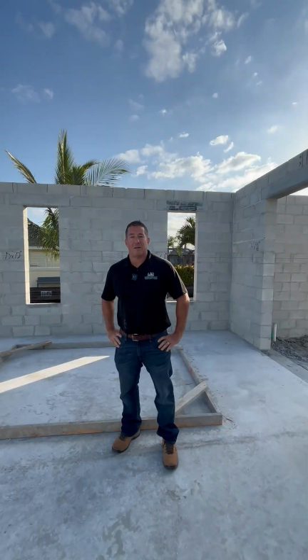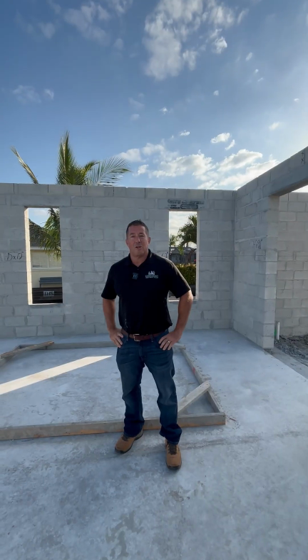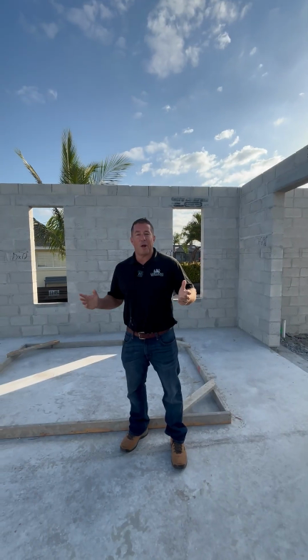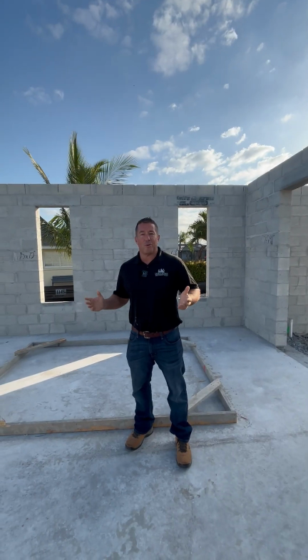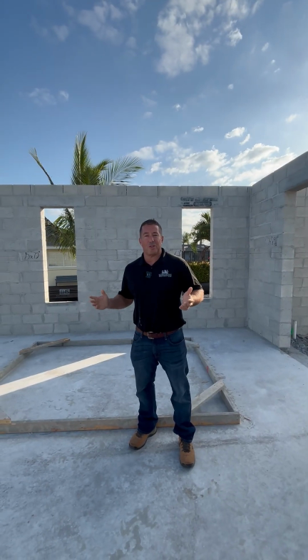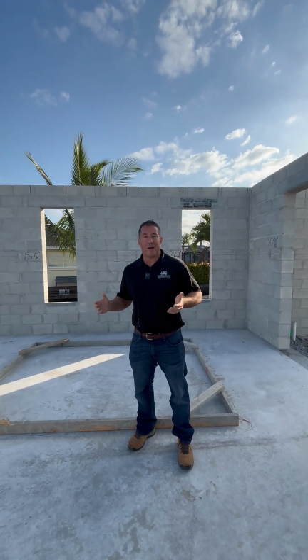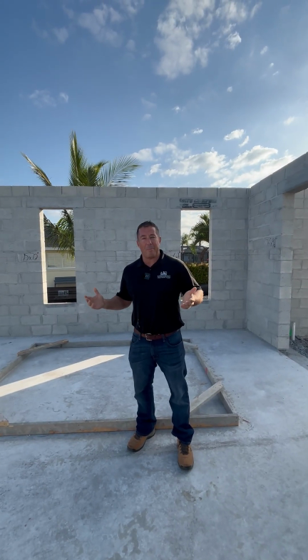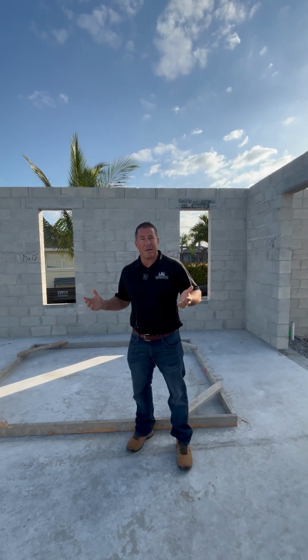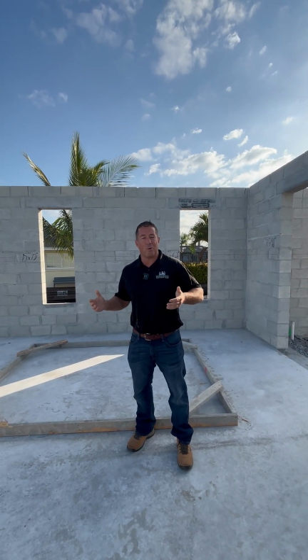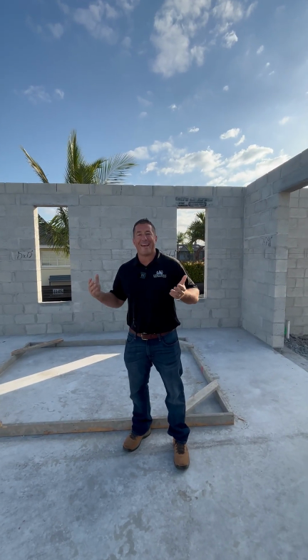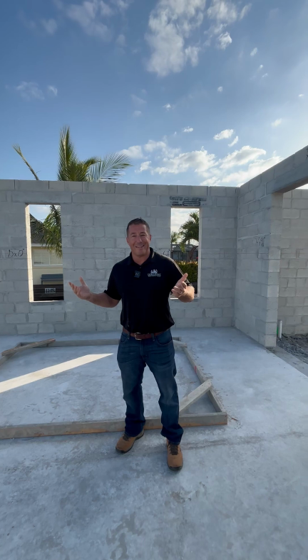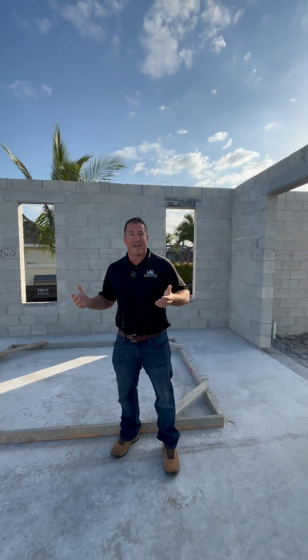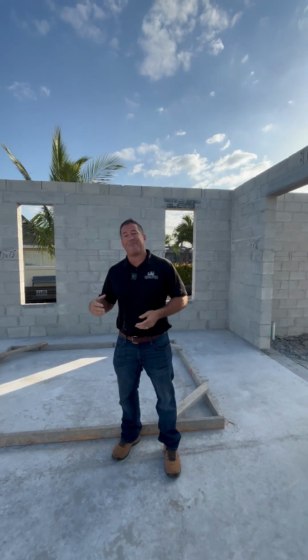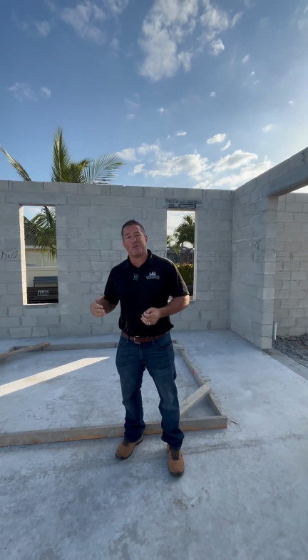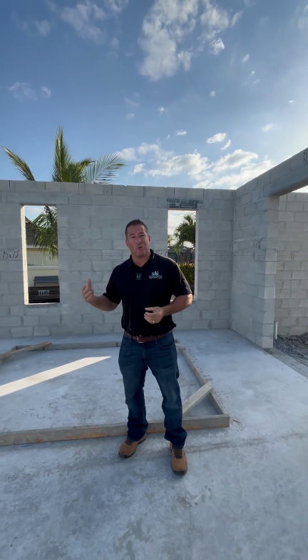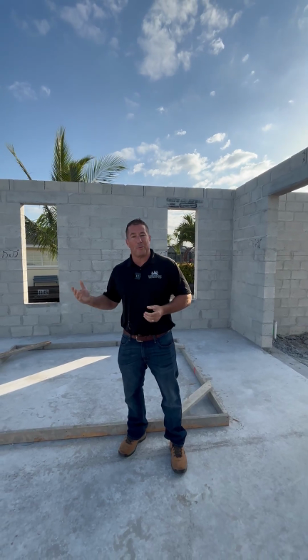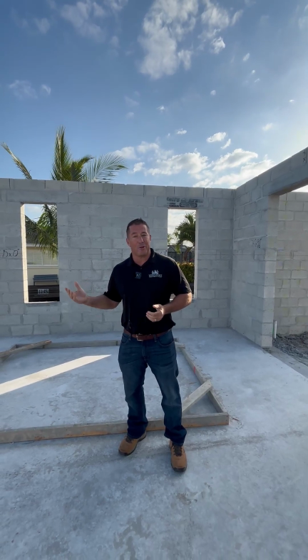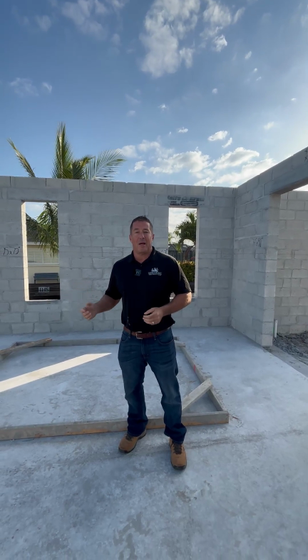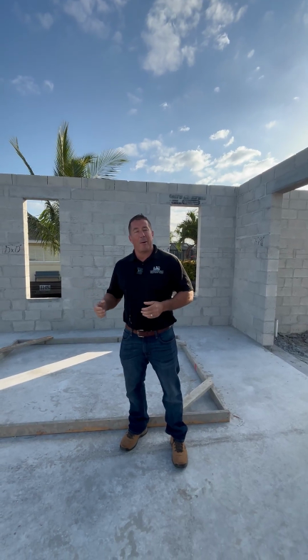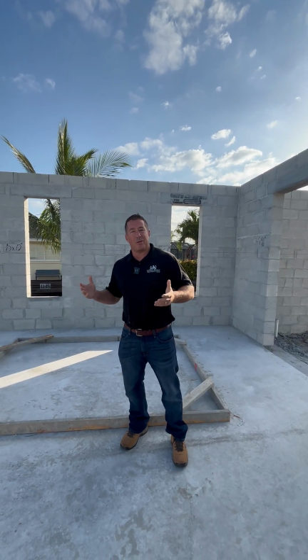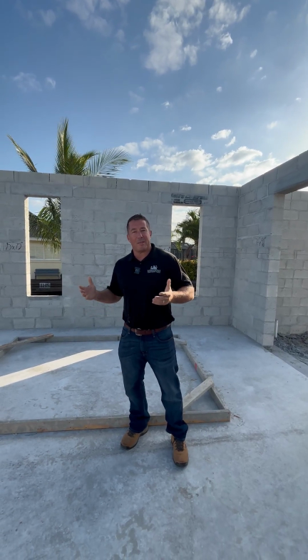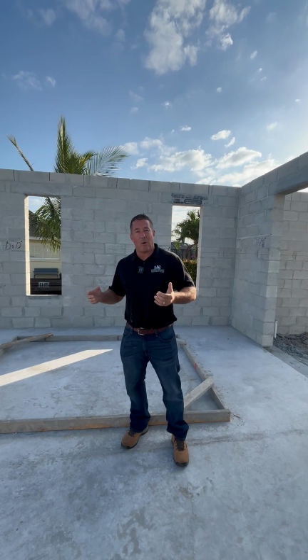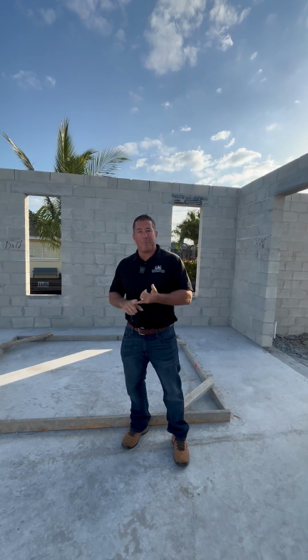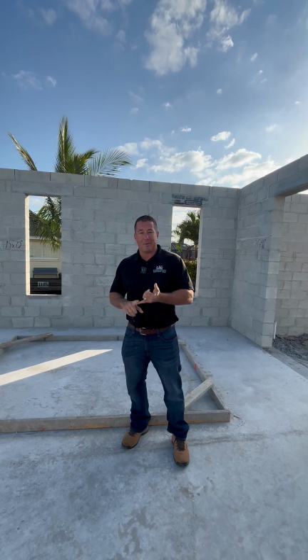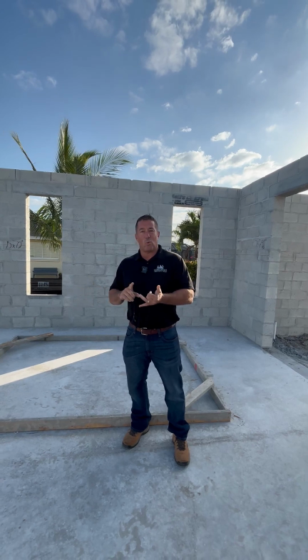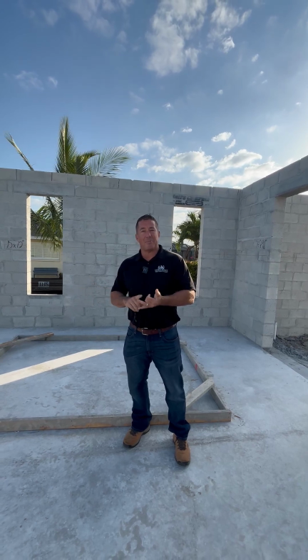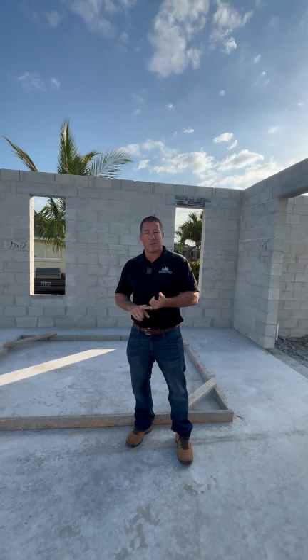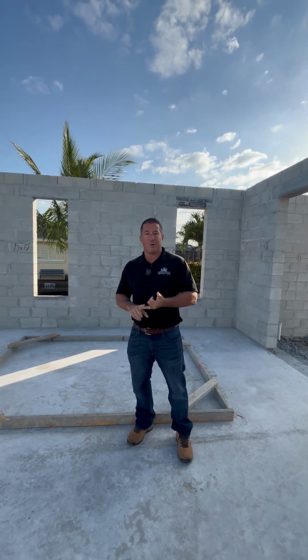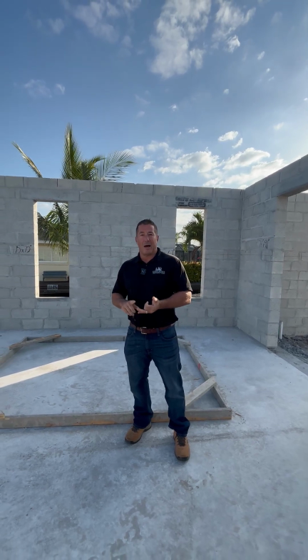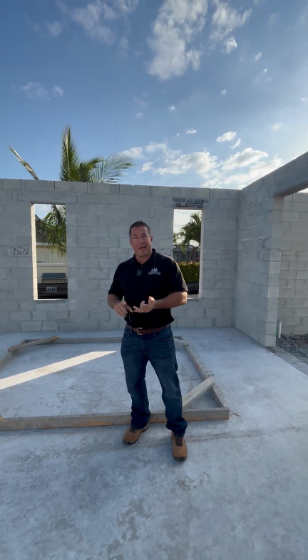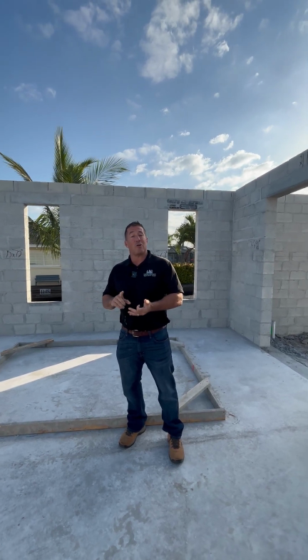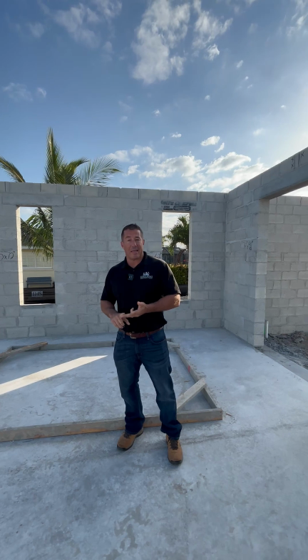You've probably heard your builder talk about a bond beam and wondered what it is and how it factors into your Florida home that you're building. I'm going to tell you a little bit today about what a bond beam is, why it's important to you, and how it's put together.